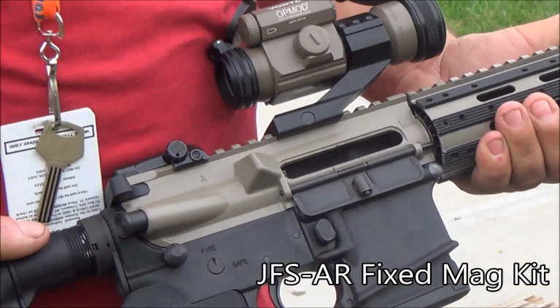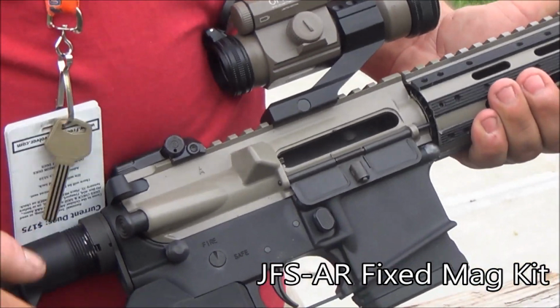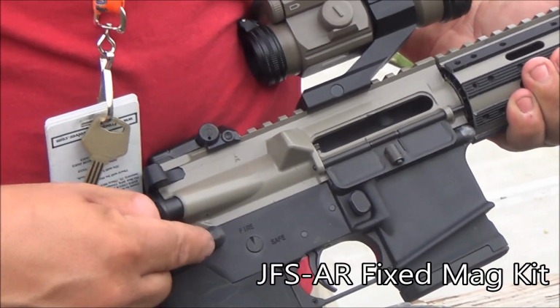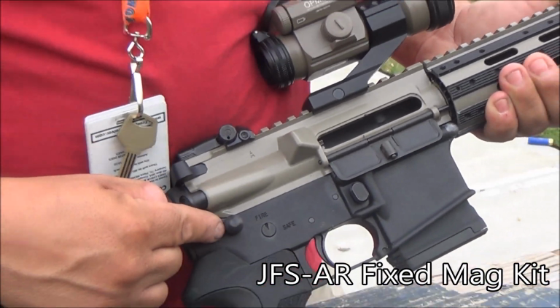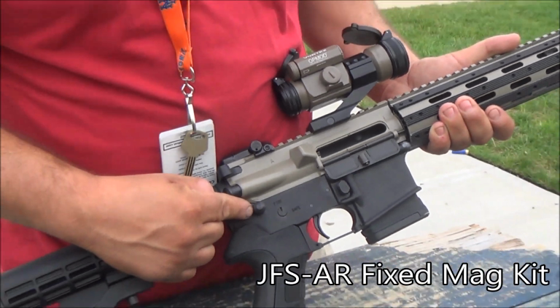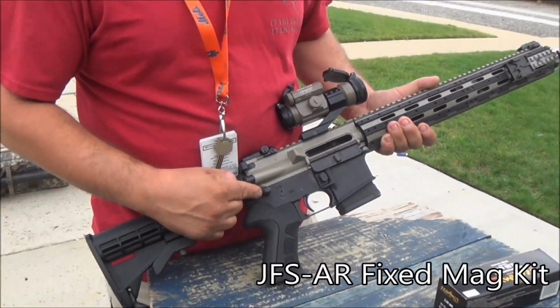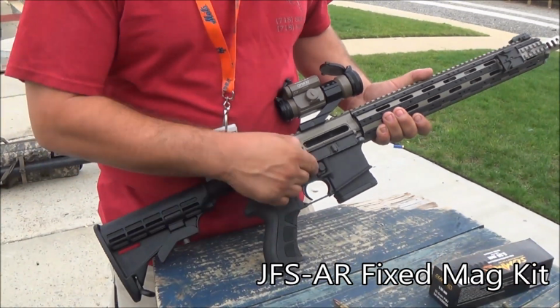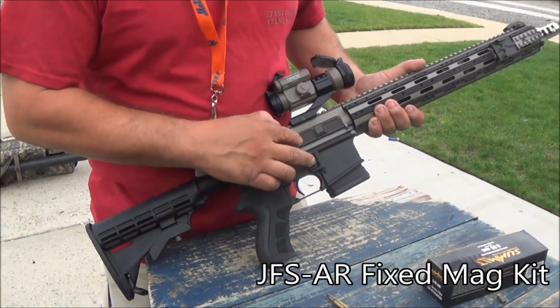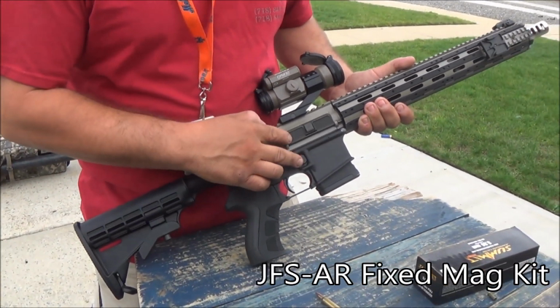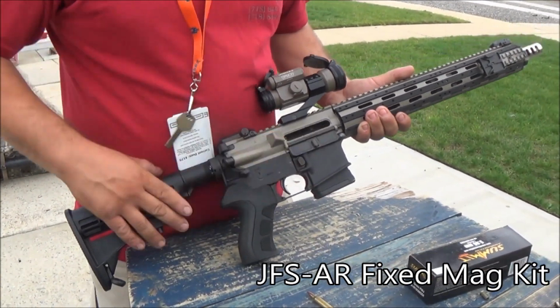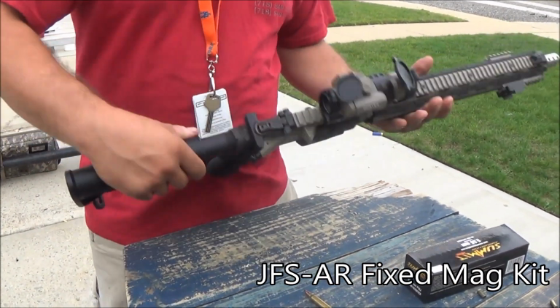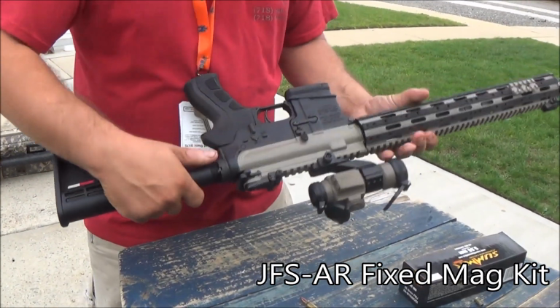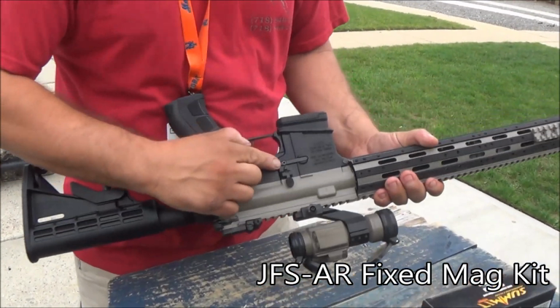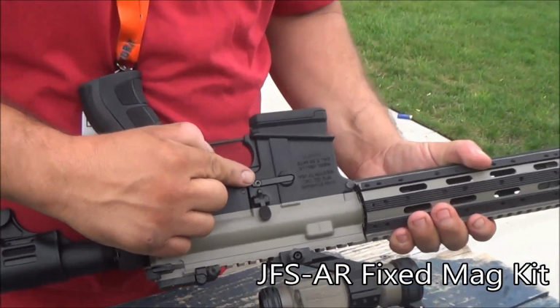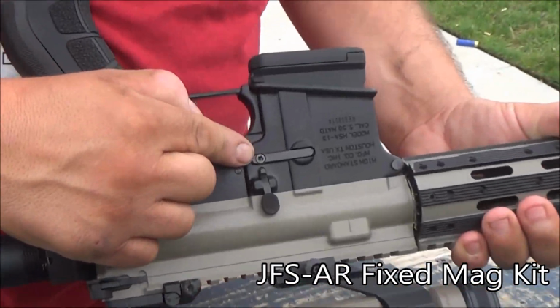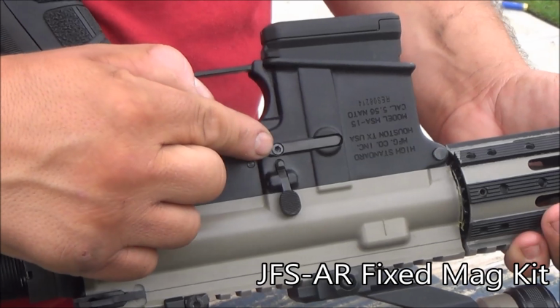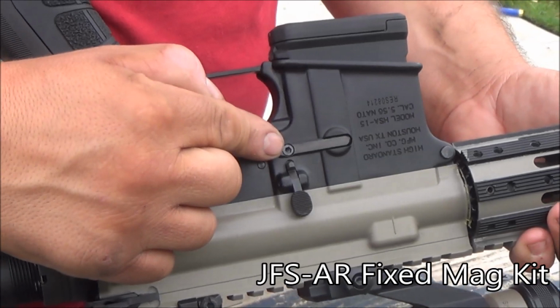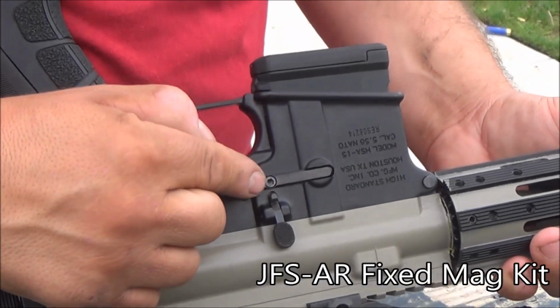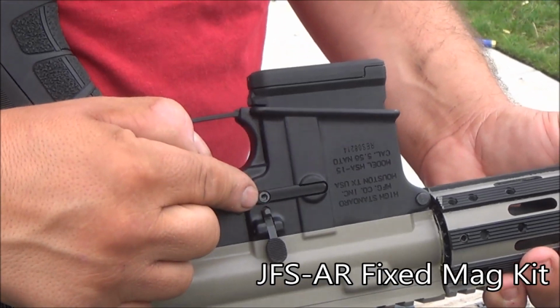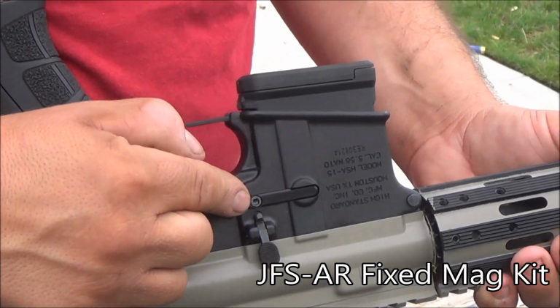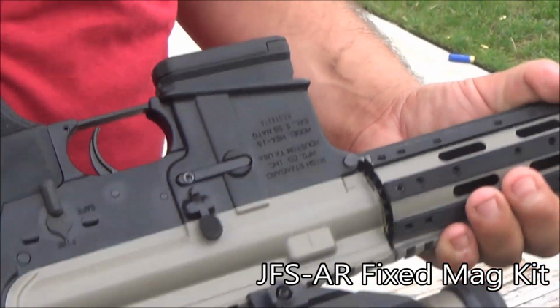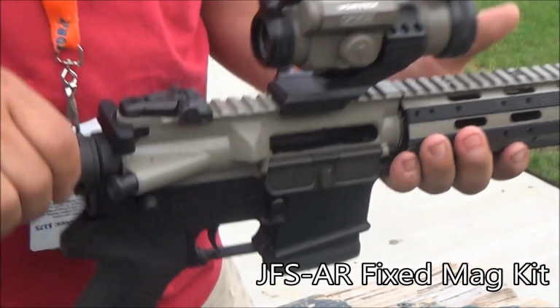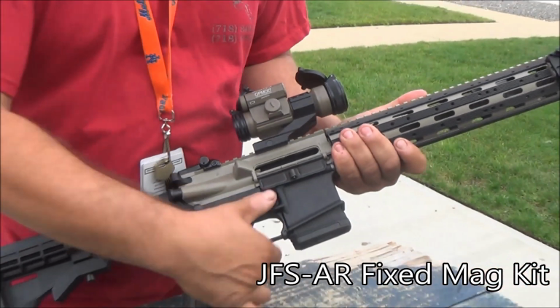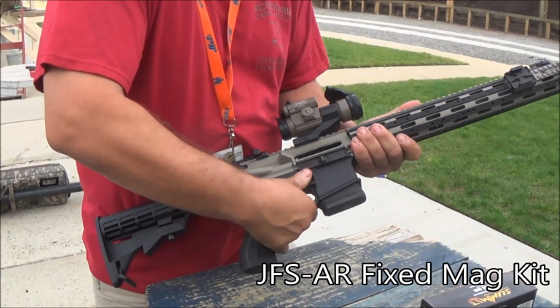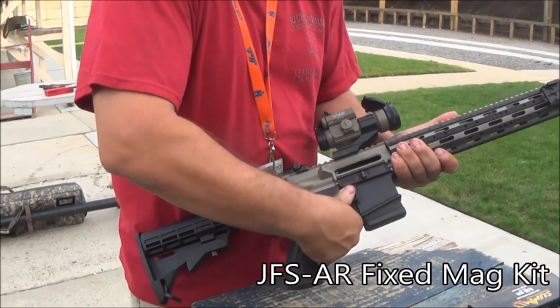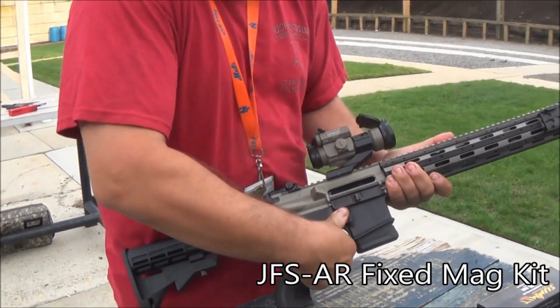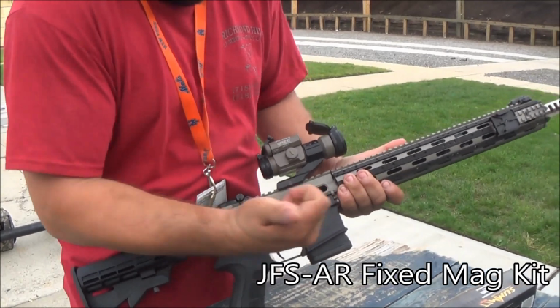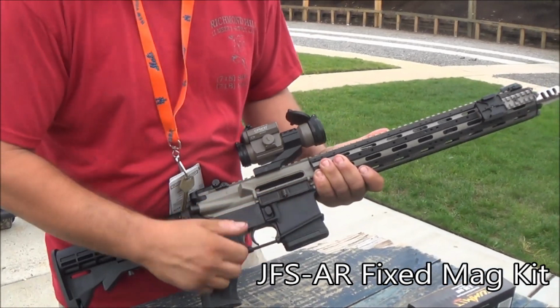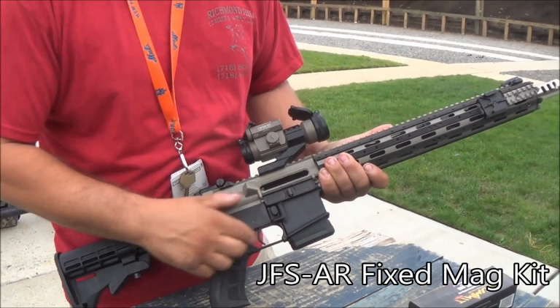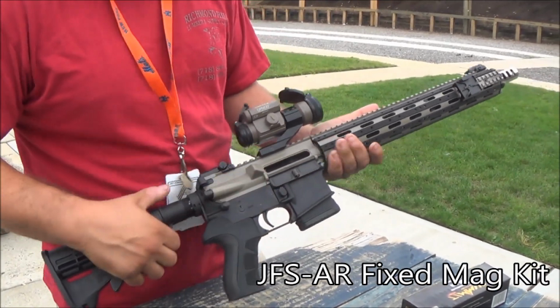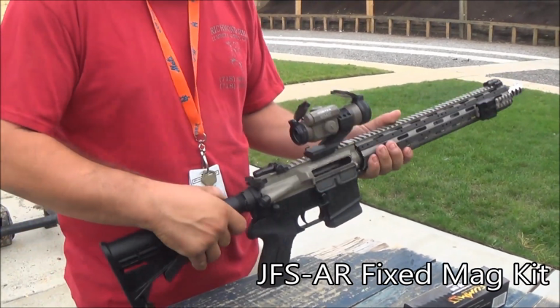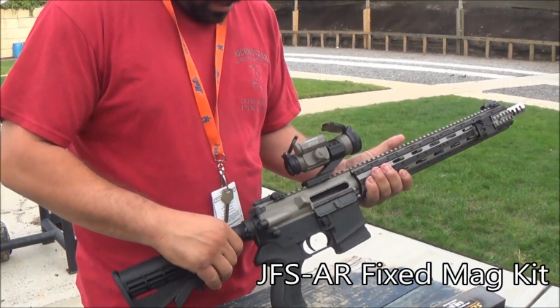What the kit came with was an extended takedown pin, the magazine button, and on the other side you have the magazine catch with this nut on there. This makes it impossible to get the magazine out.